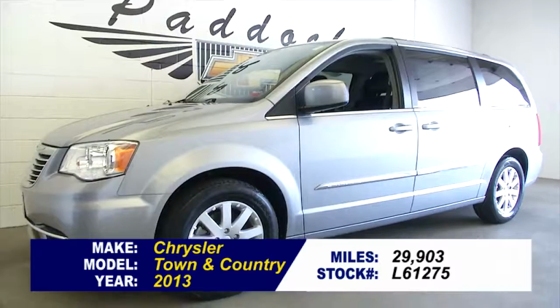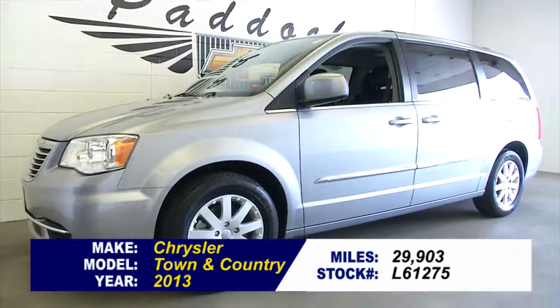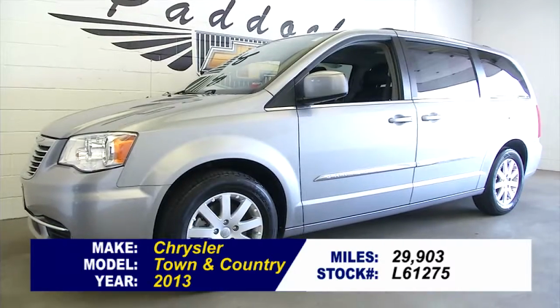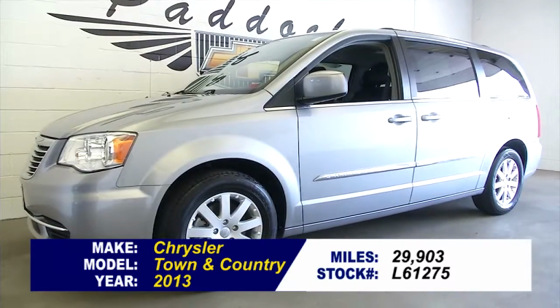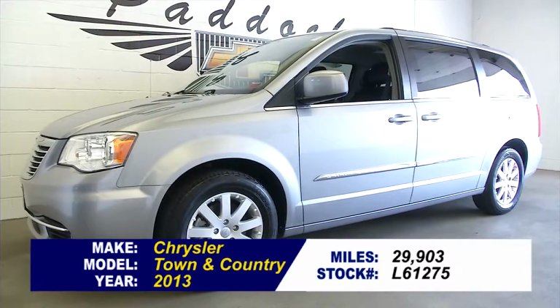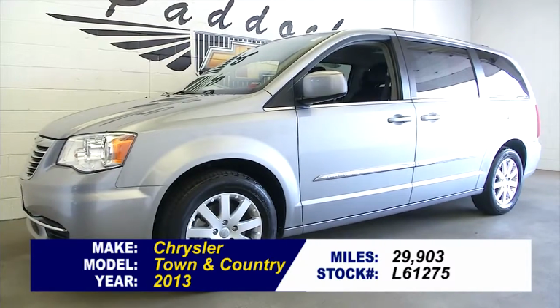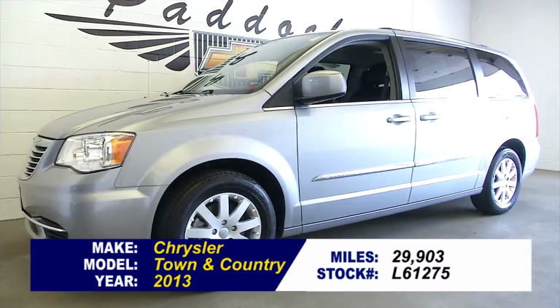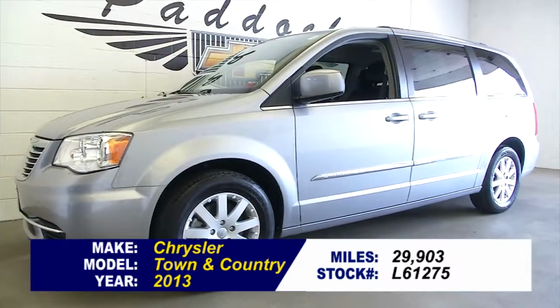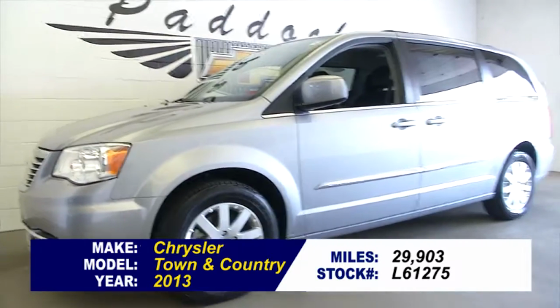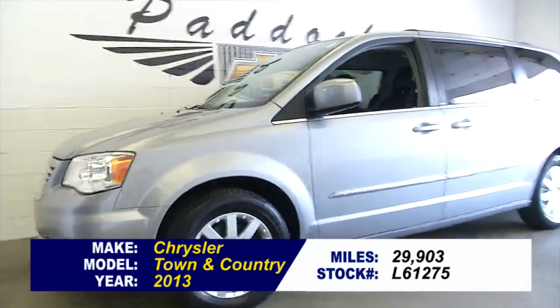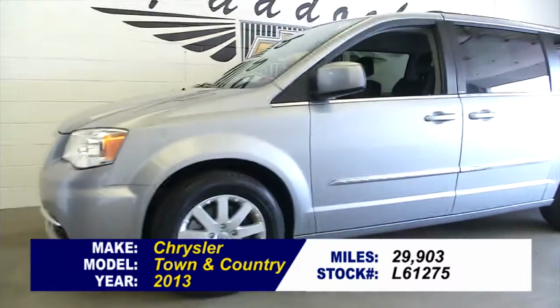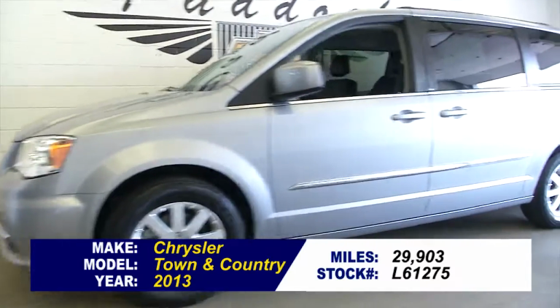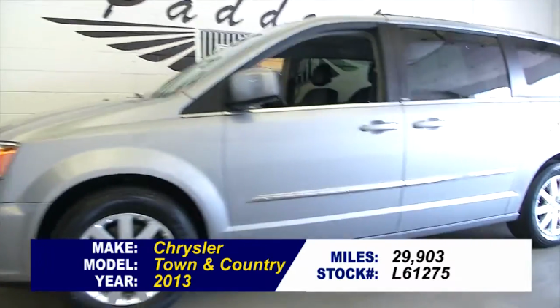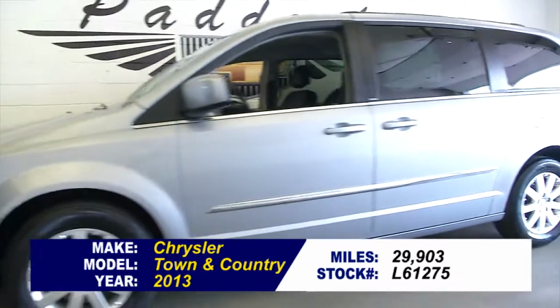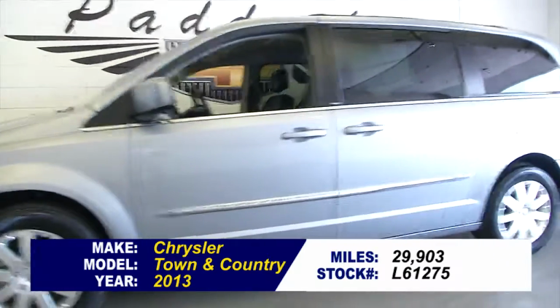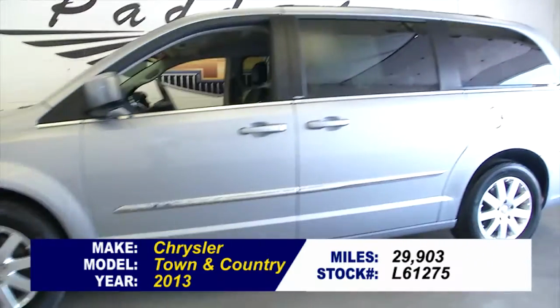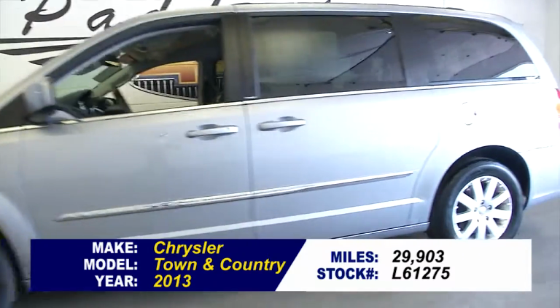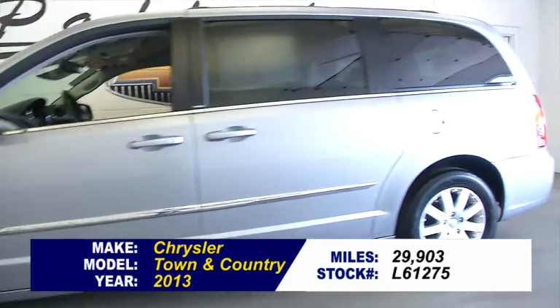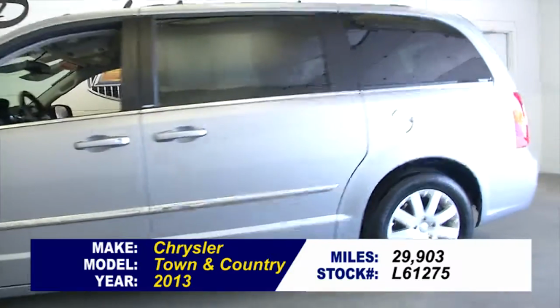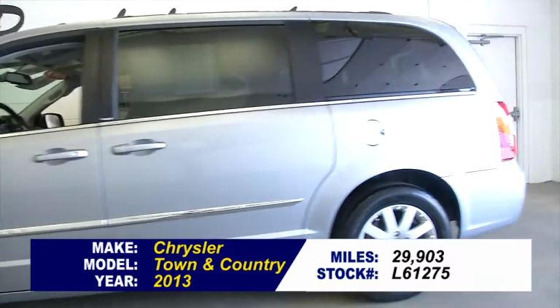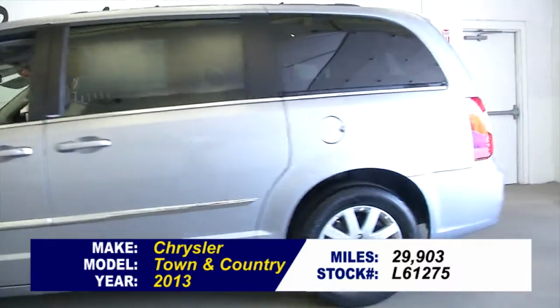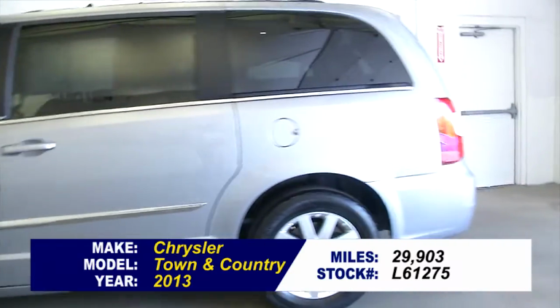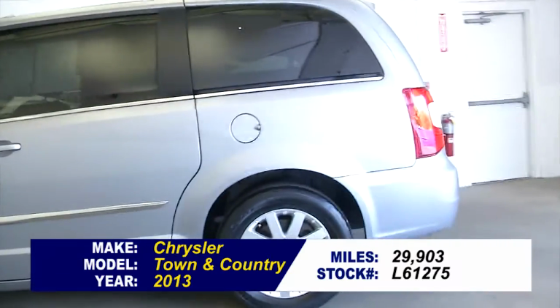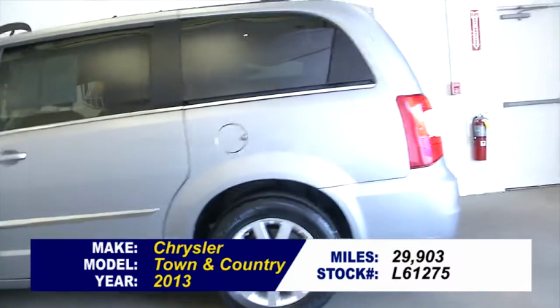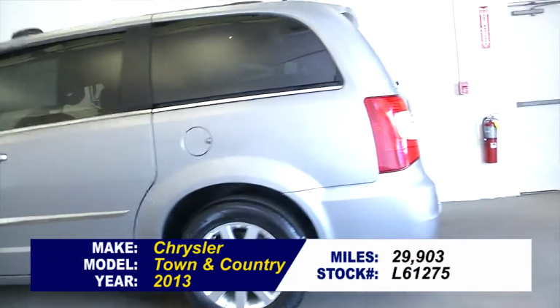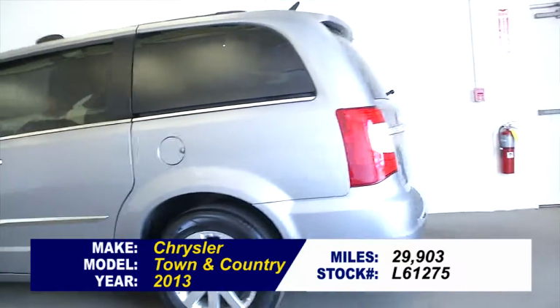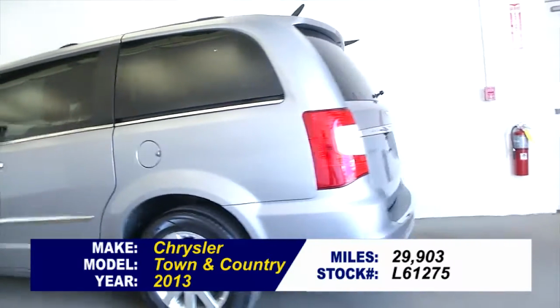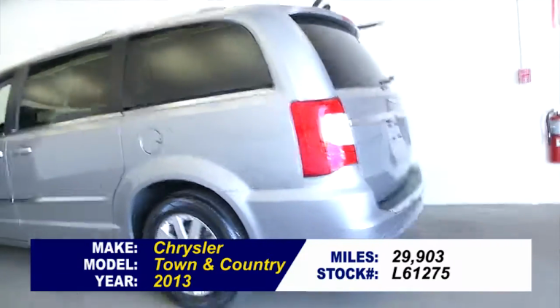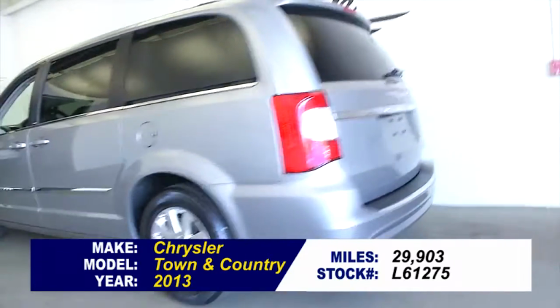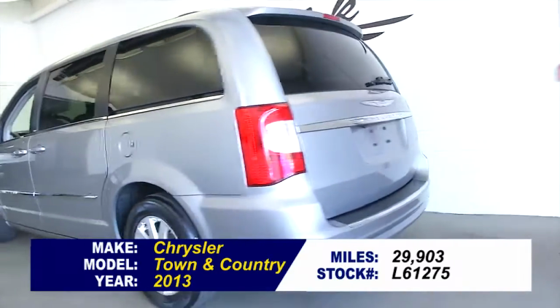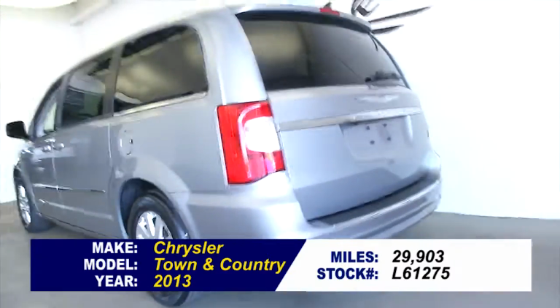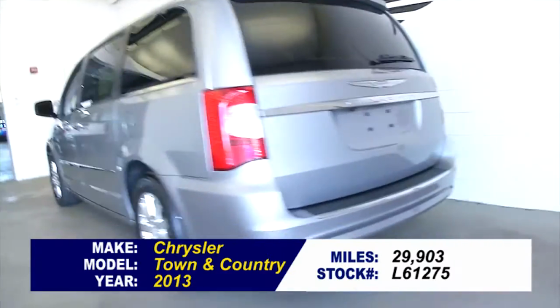So it's time for a minivan. How about this Chrysler Town & Country? There's a 2013 Chrysler Town & Country with 29,000 miles on it.